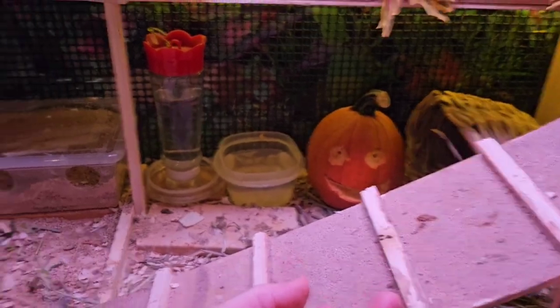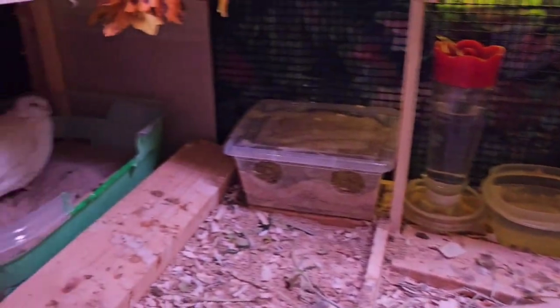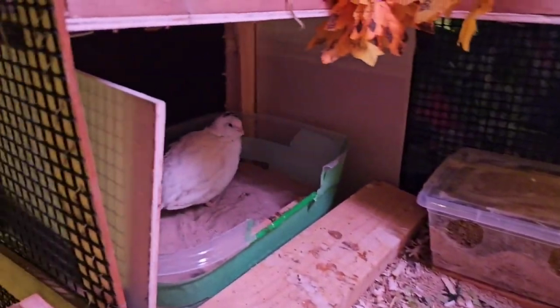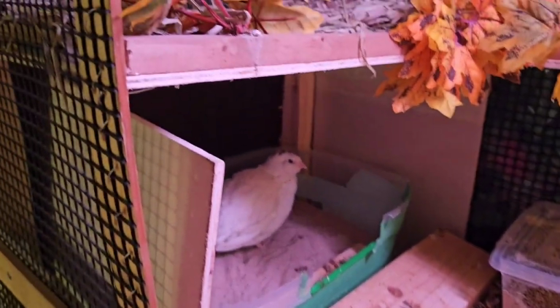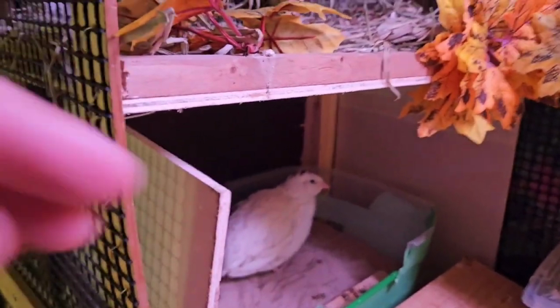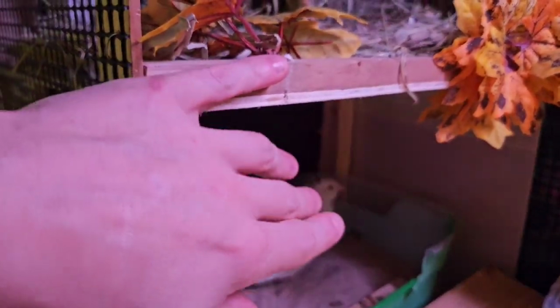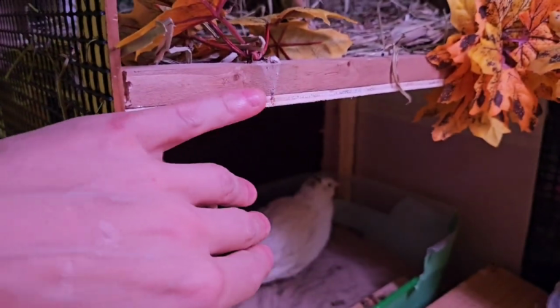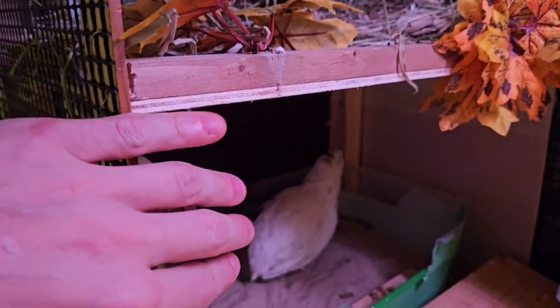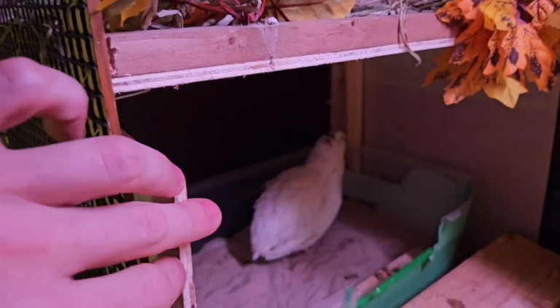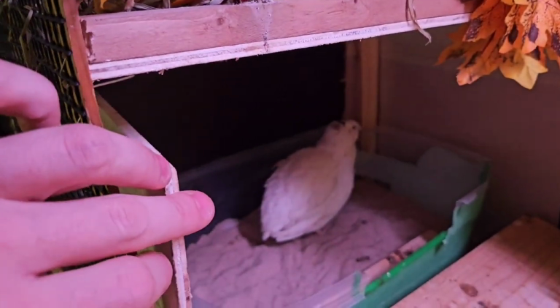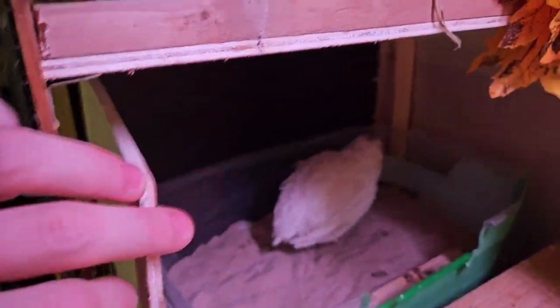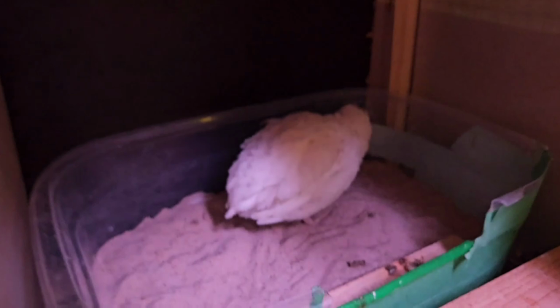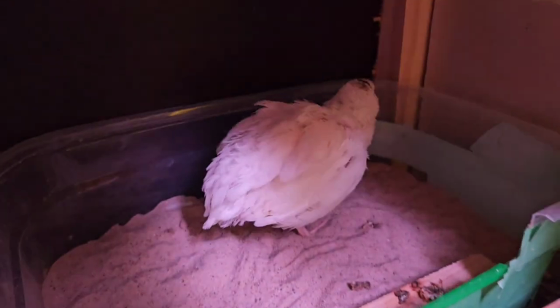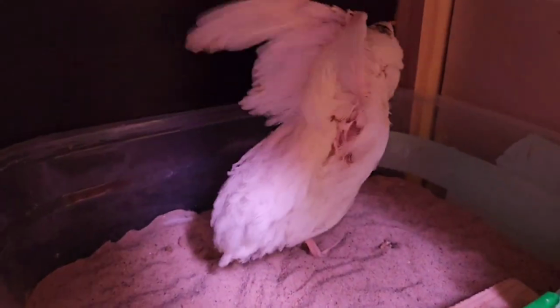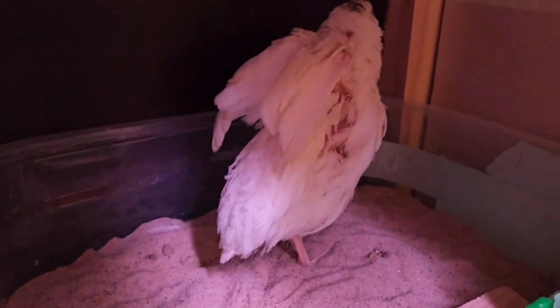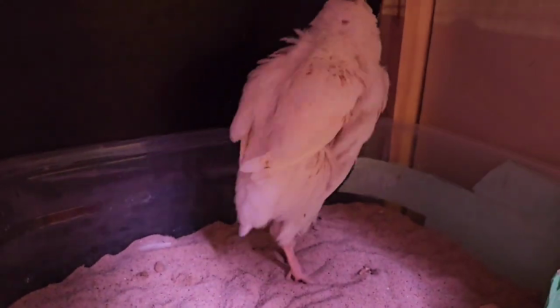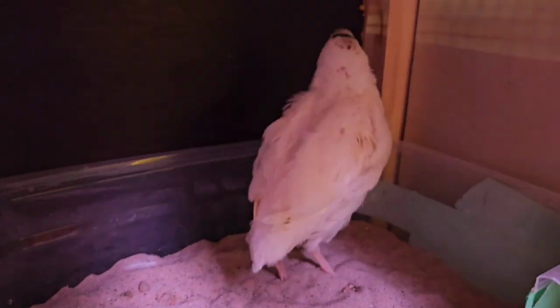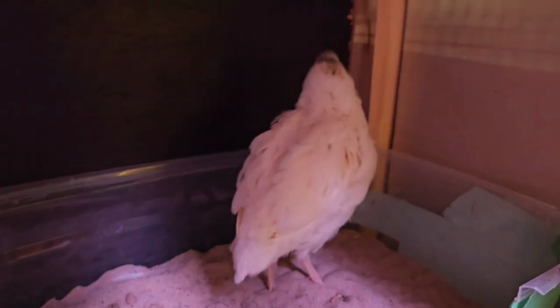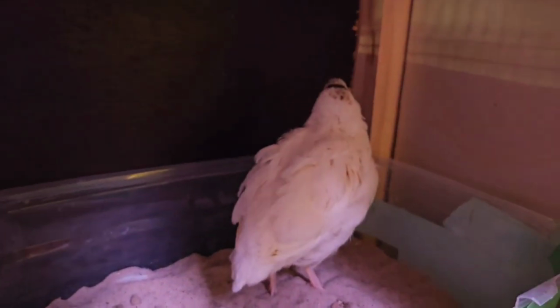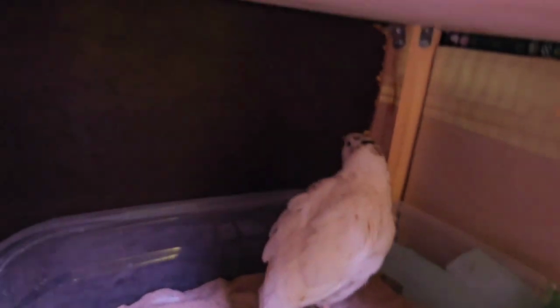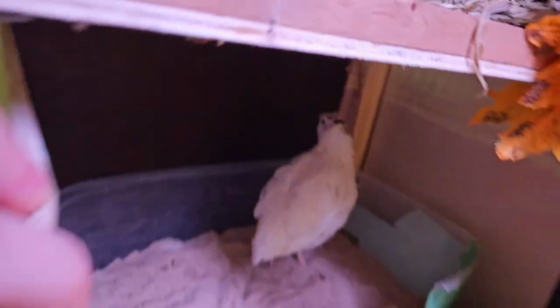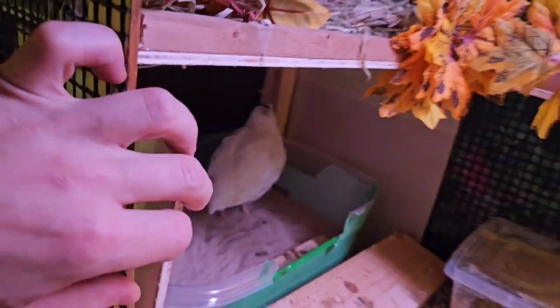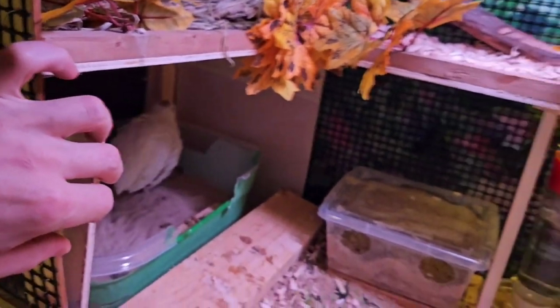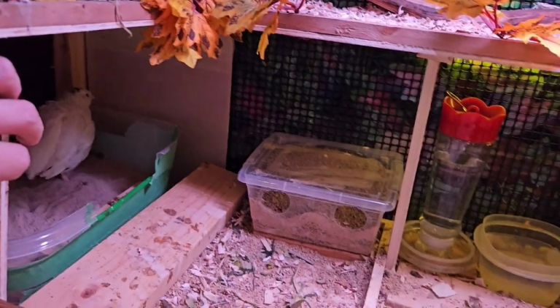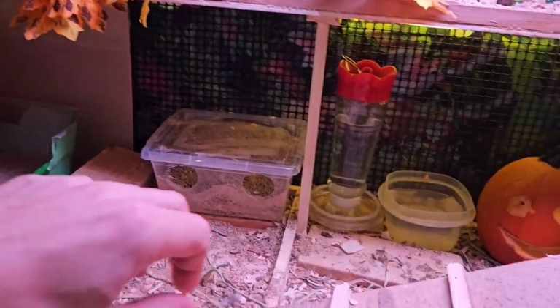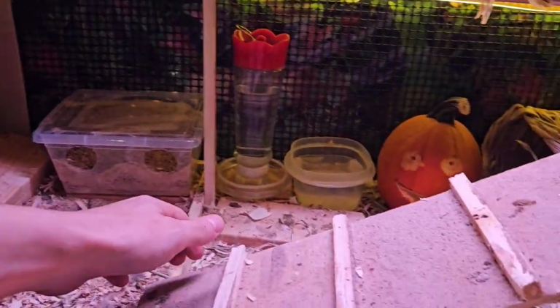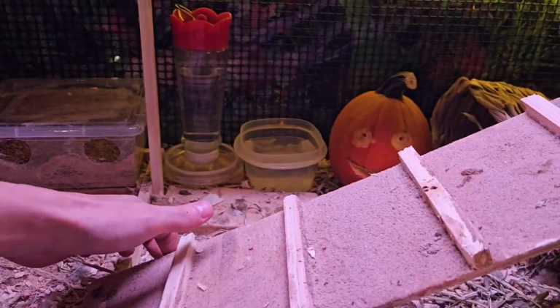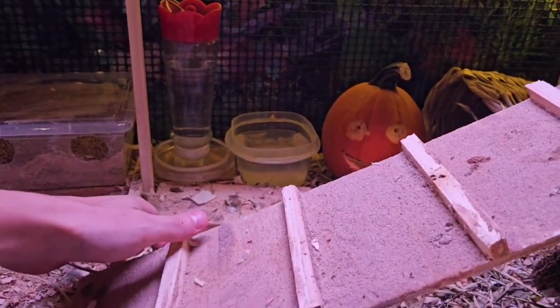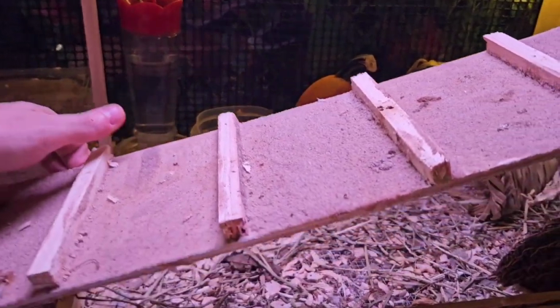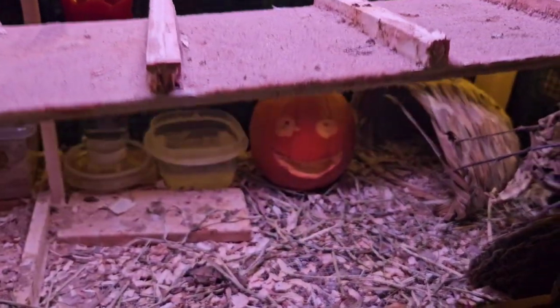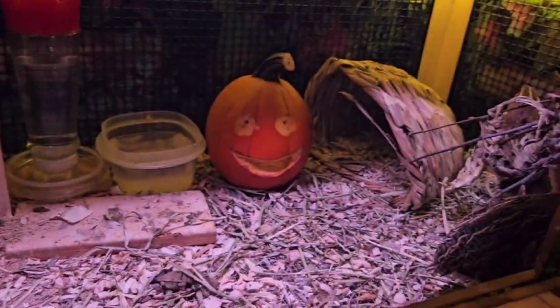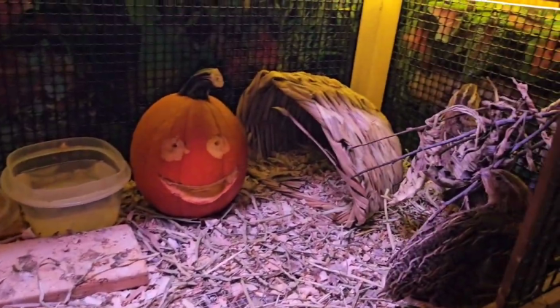Right now we got Blondie in the sandbox — I swear that bird likes to be on camera. And then the other one's under here.